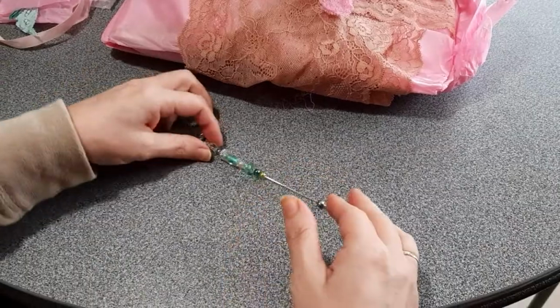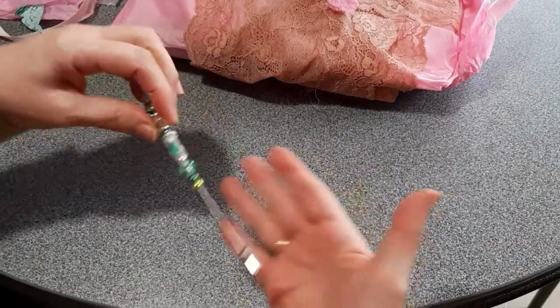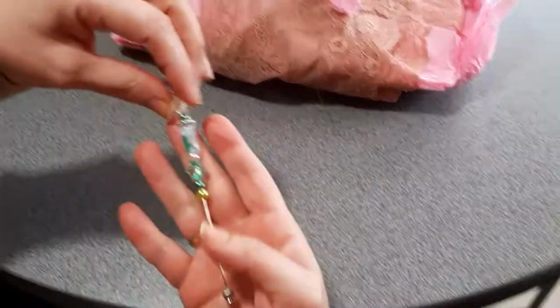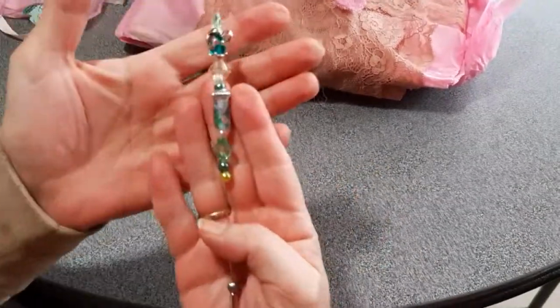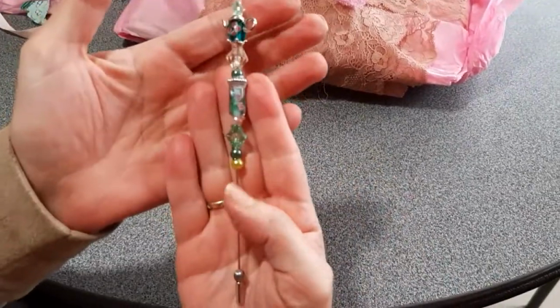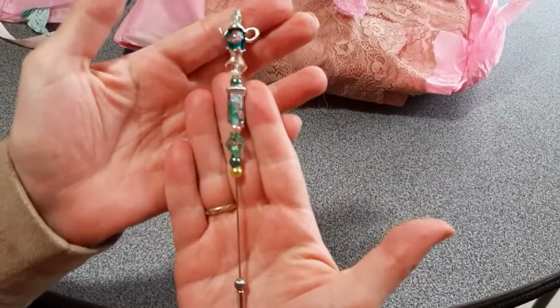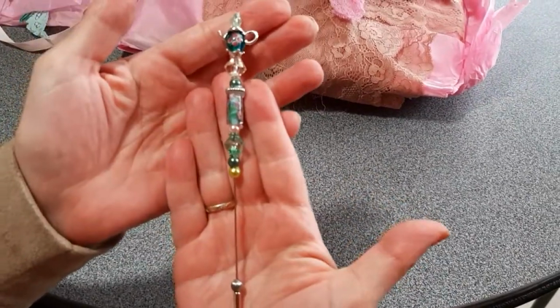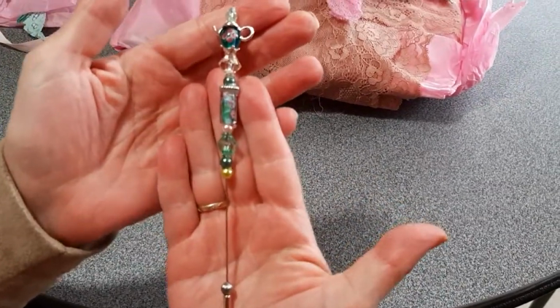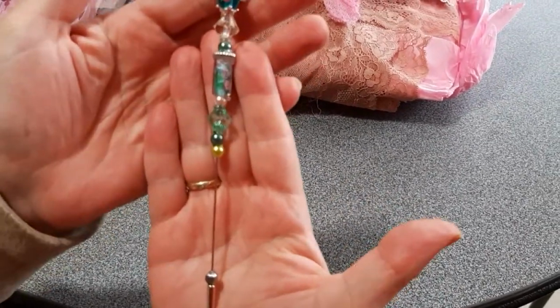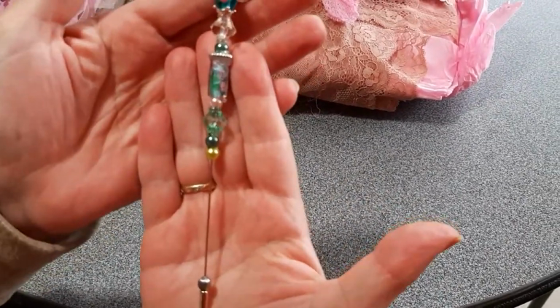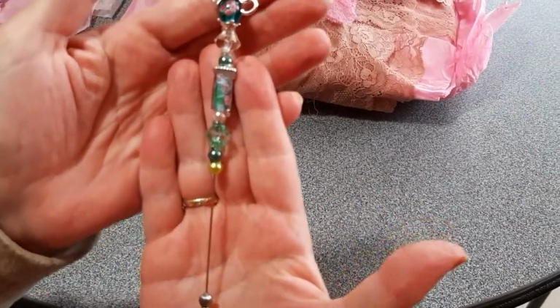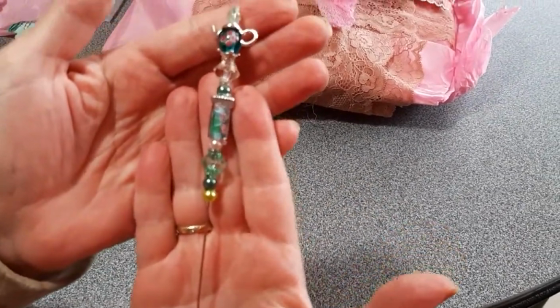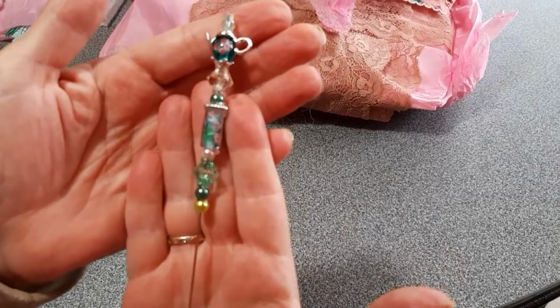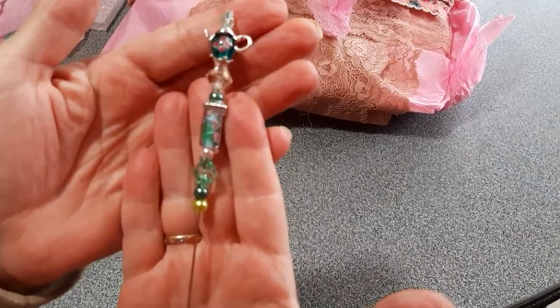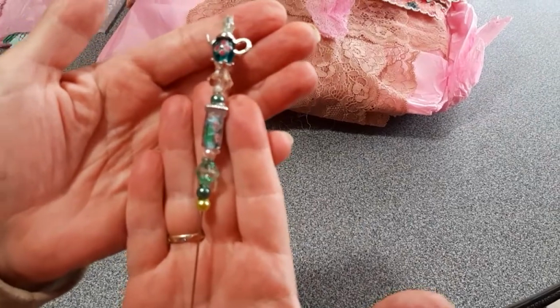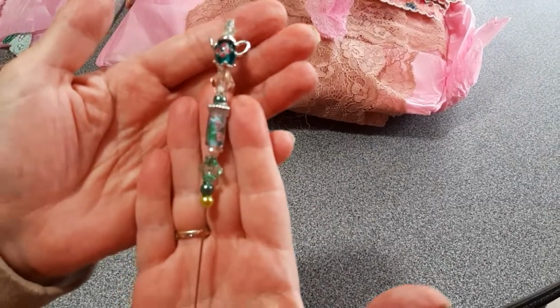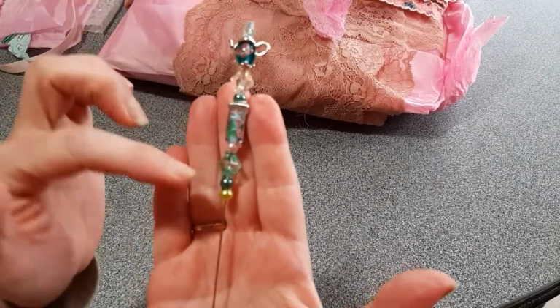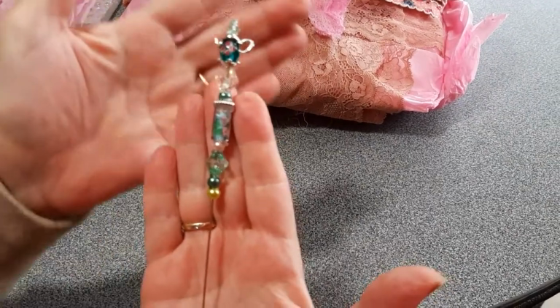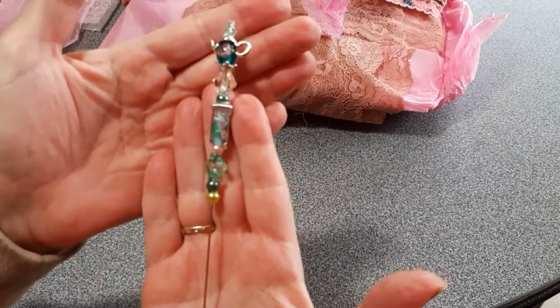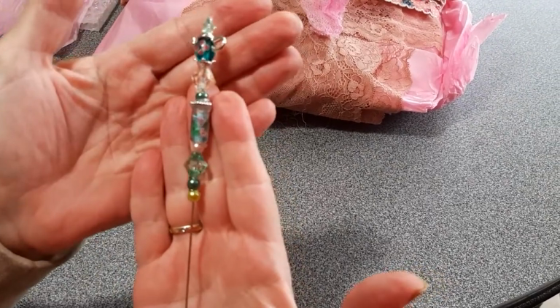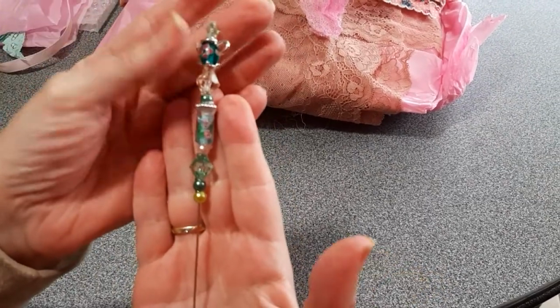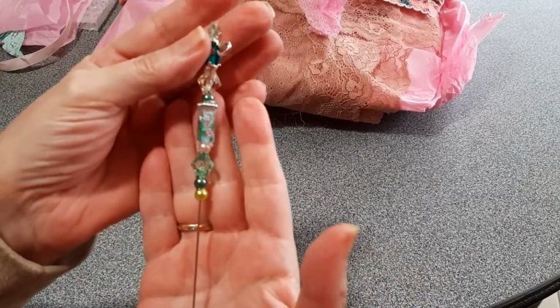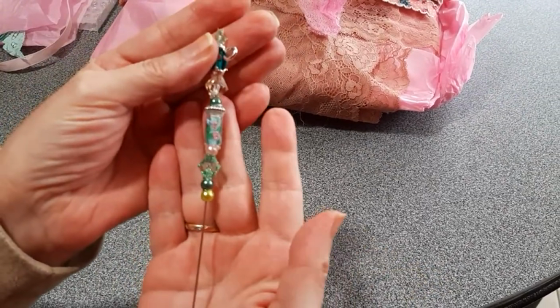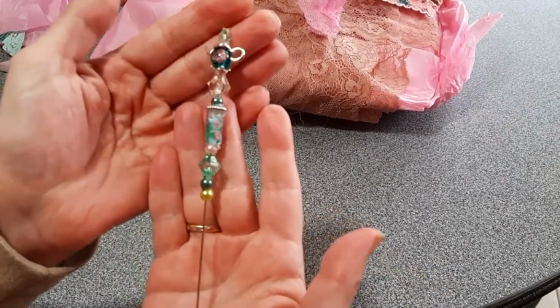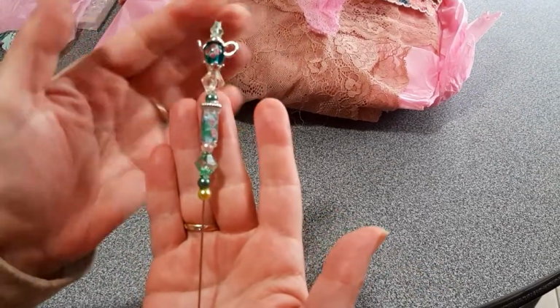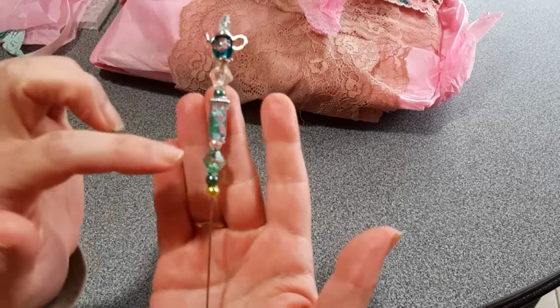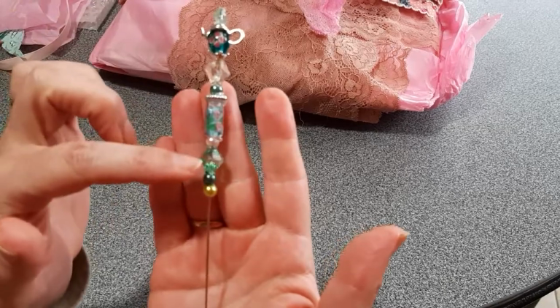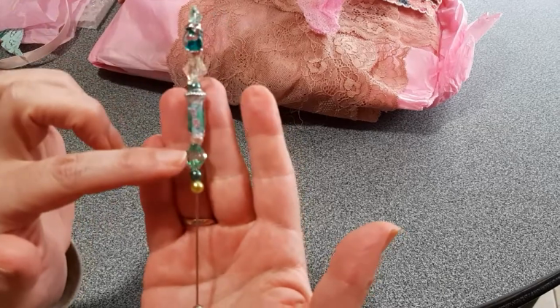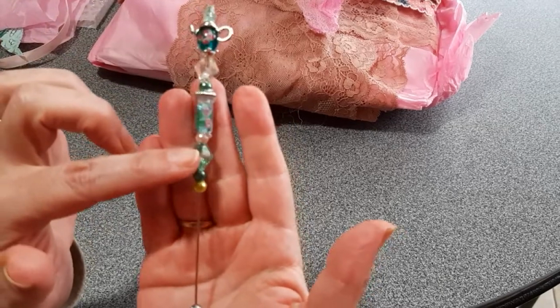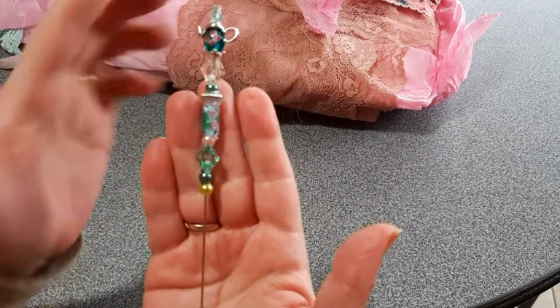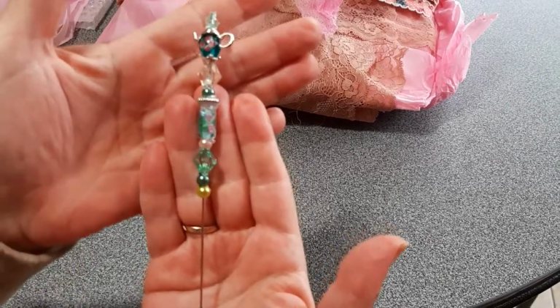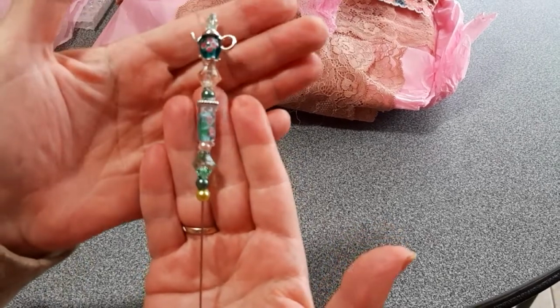This is another gorgeous pin here. I hope you can see it — I love the green, bluish colors. I think it might be a Swarovski crystal.